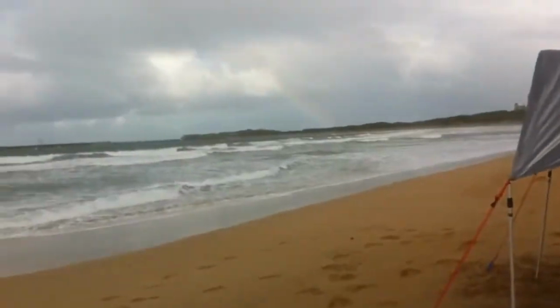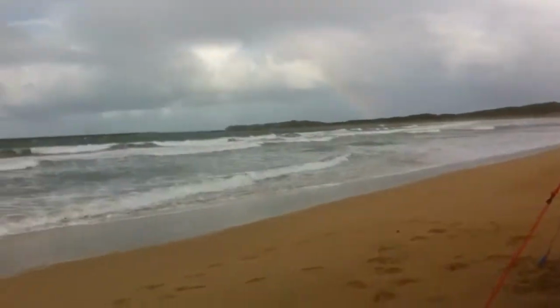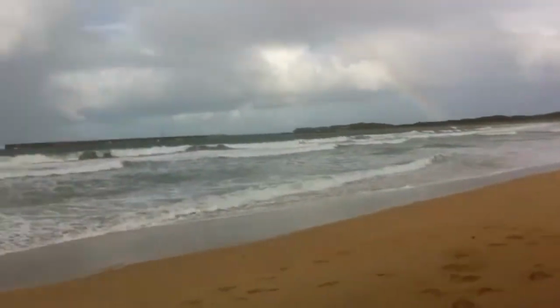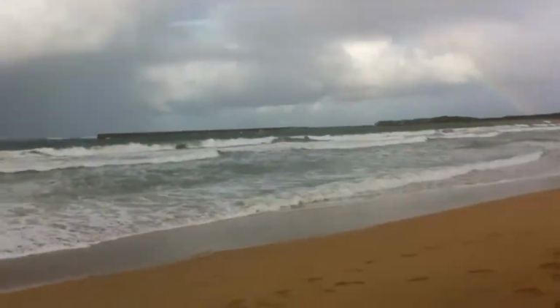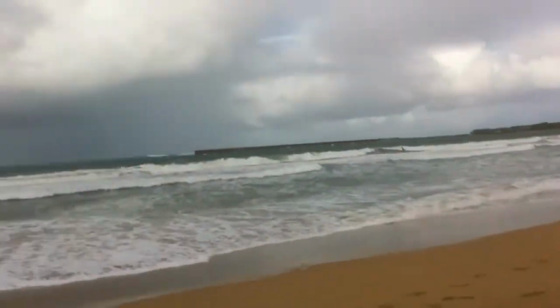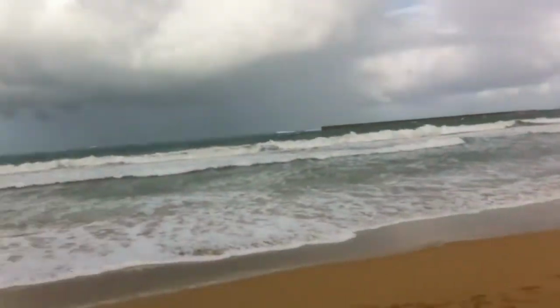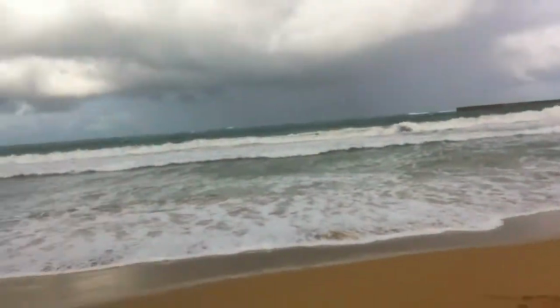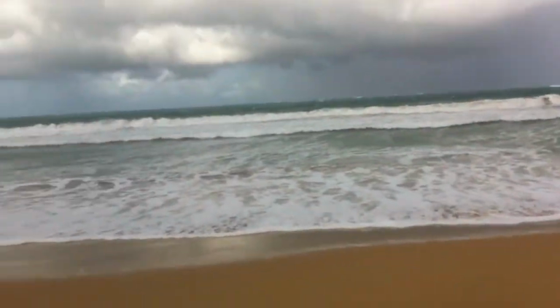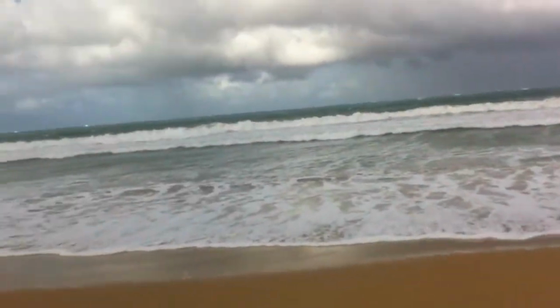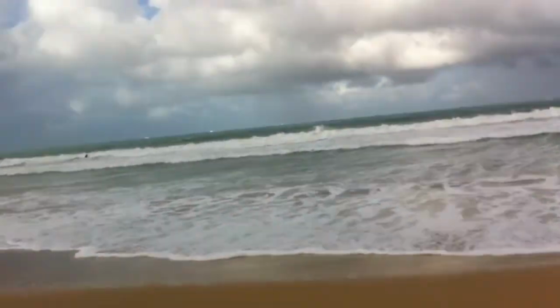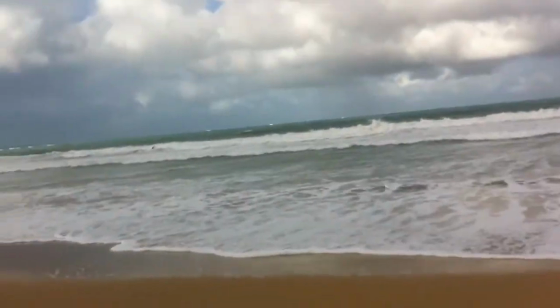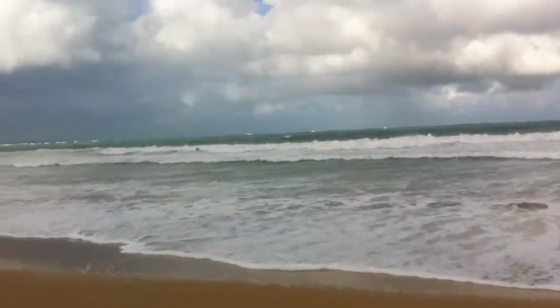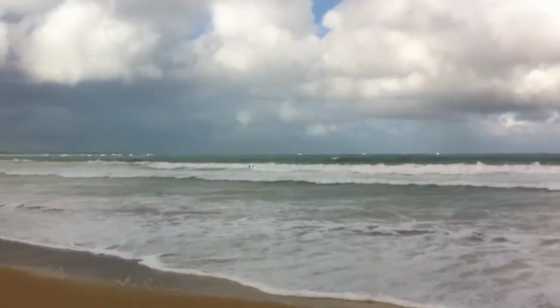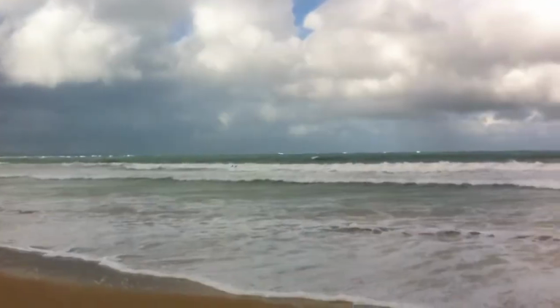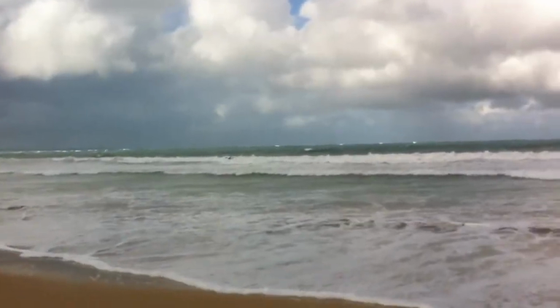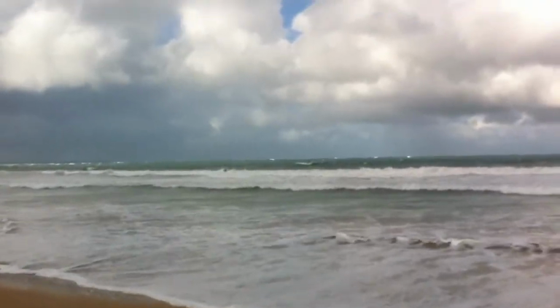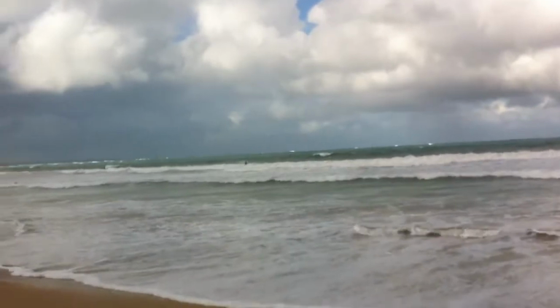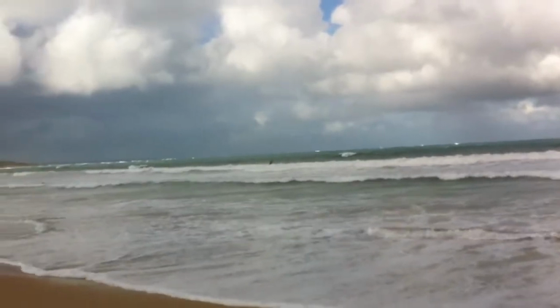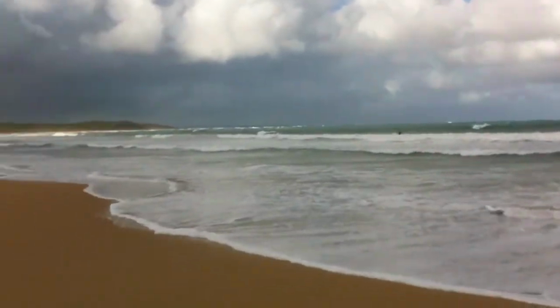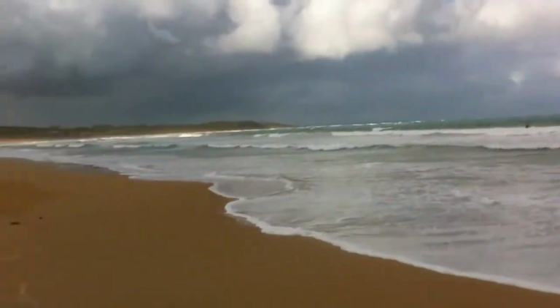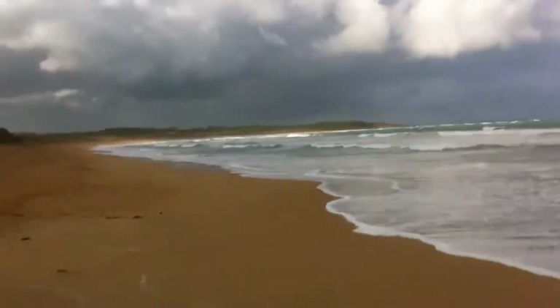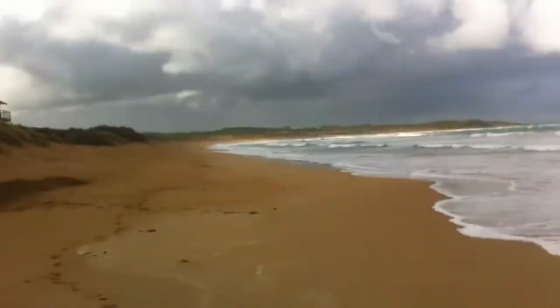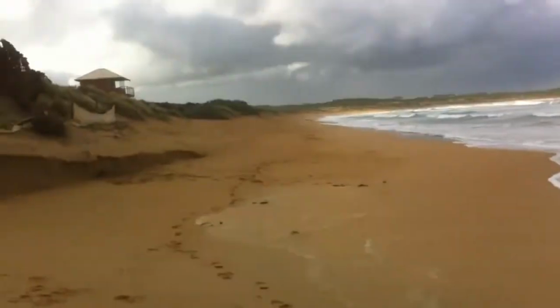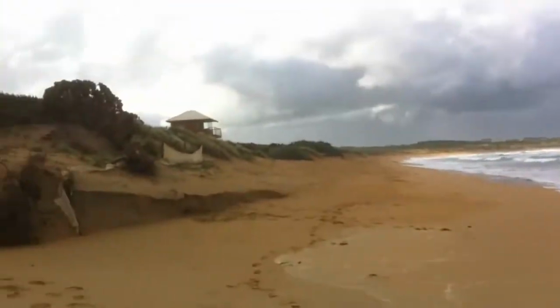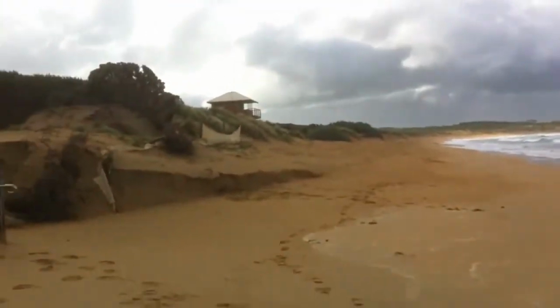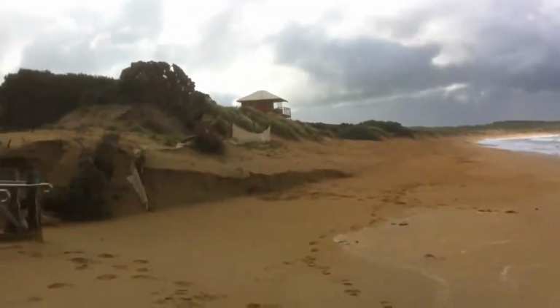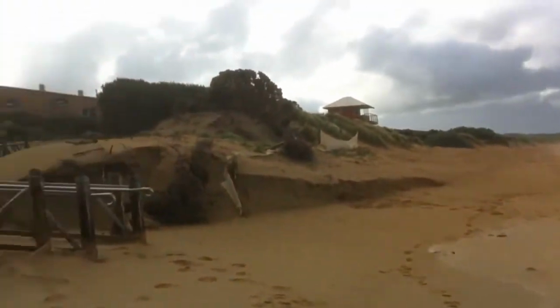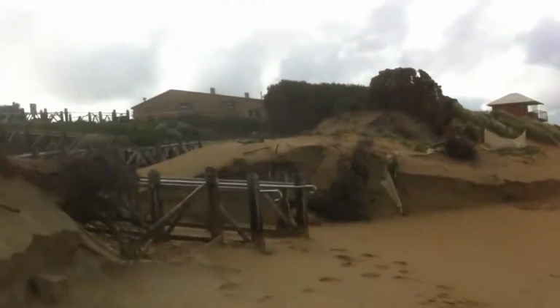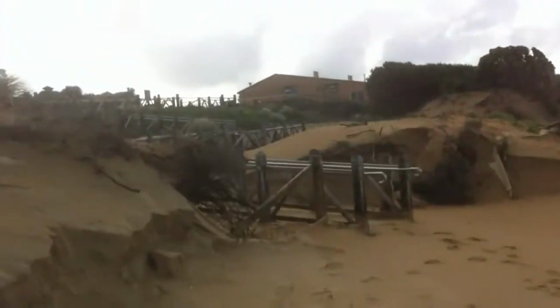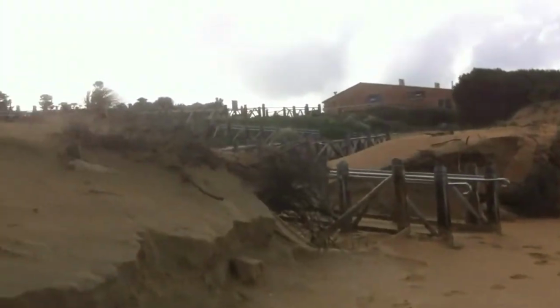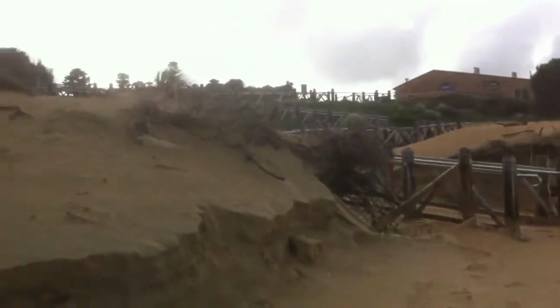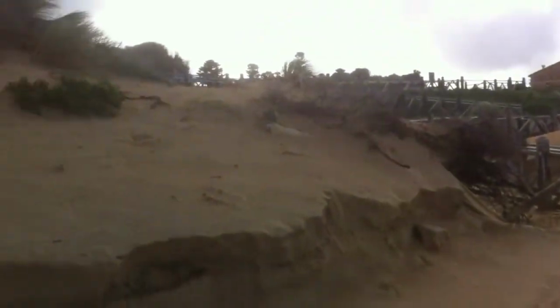Here's the ocean. Jet ski out there trying its luck. And as you can see, pretty windy today.